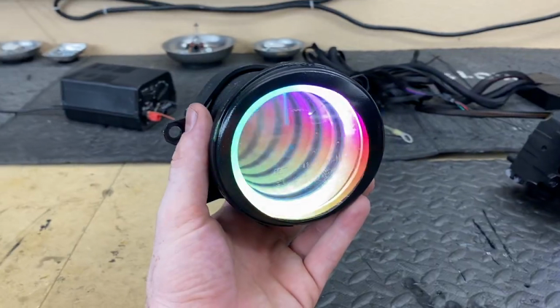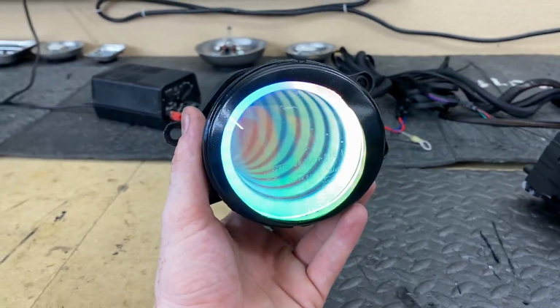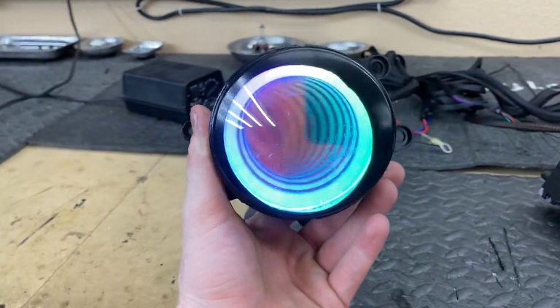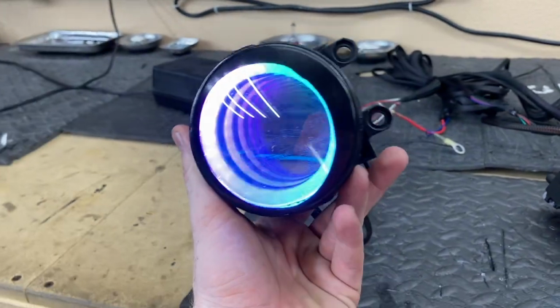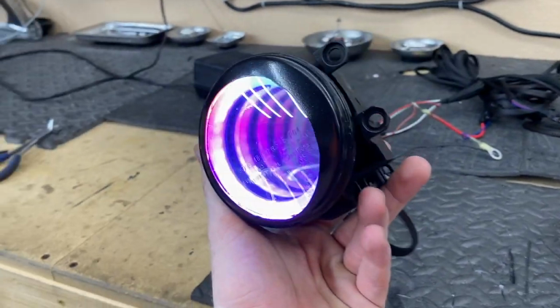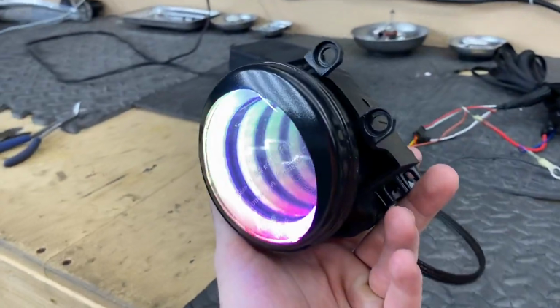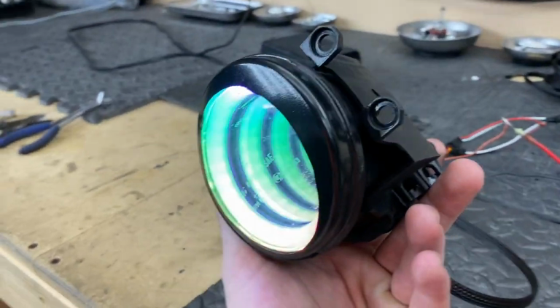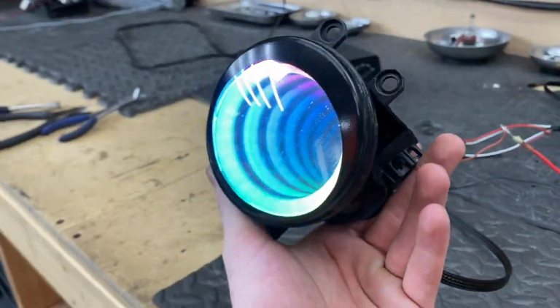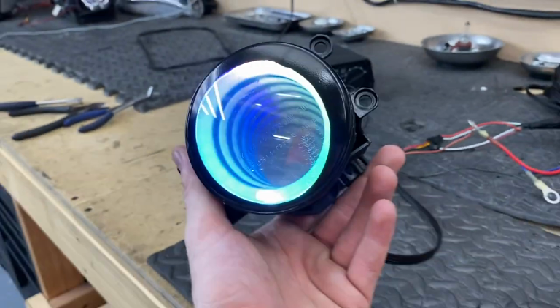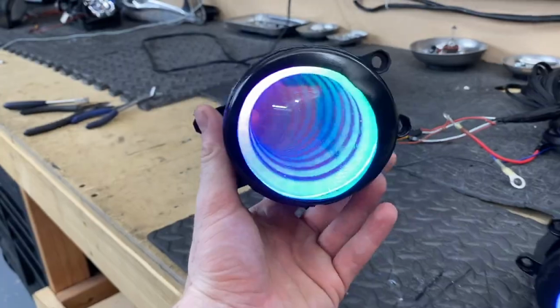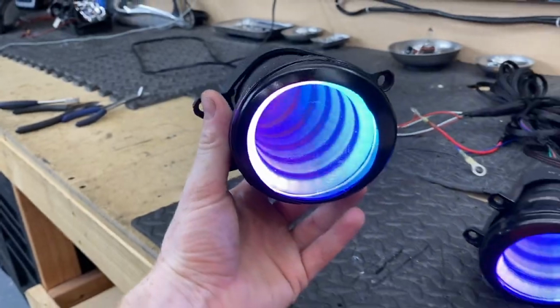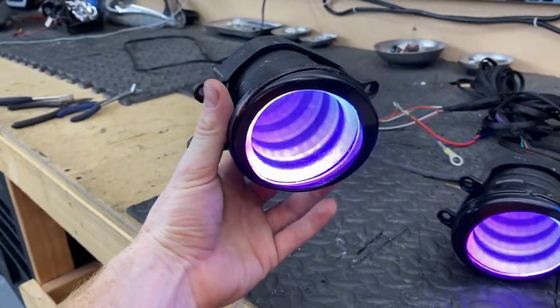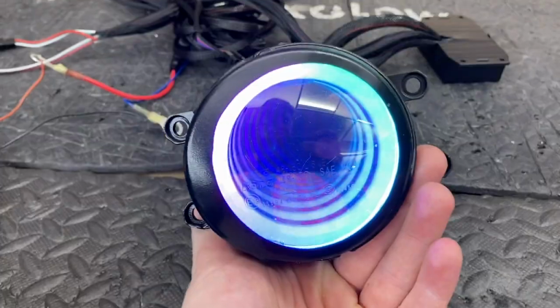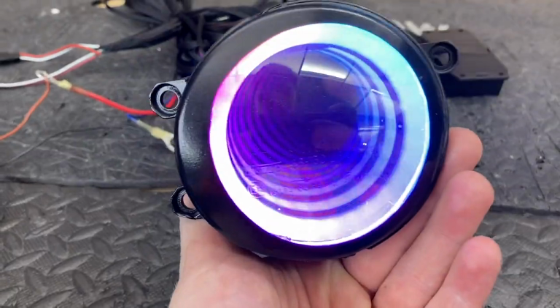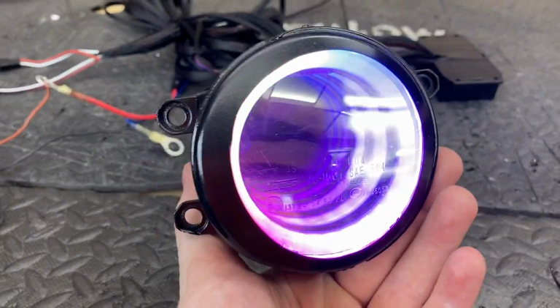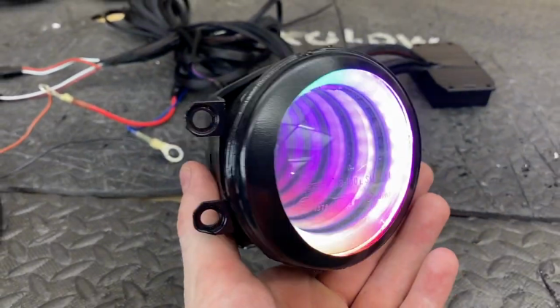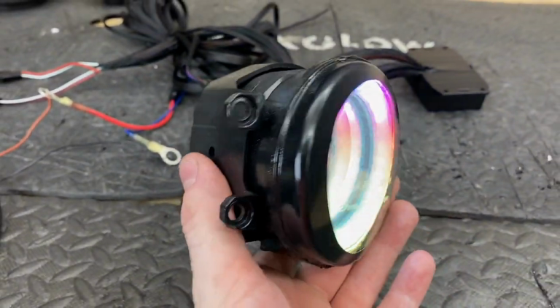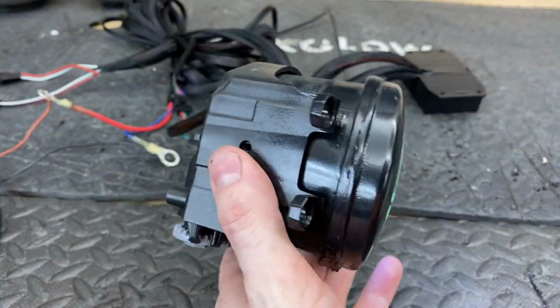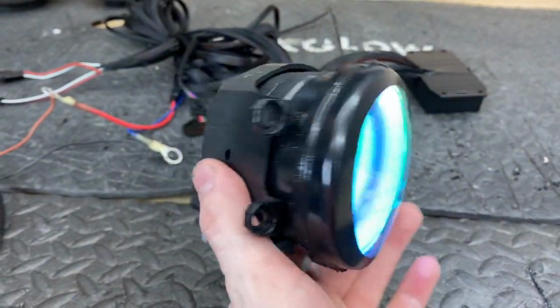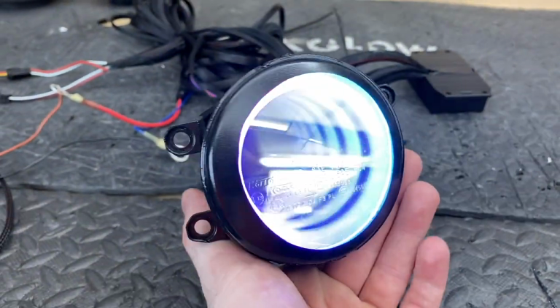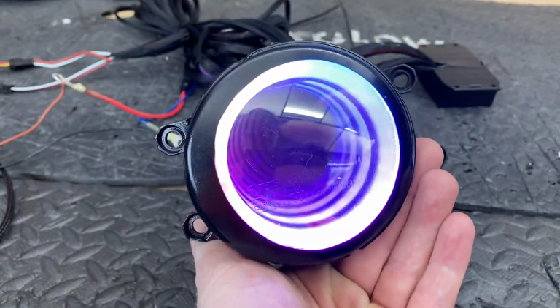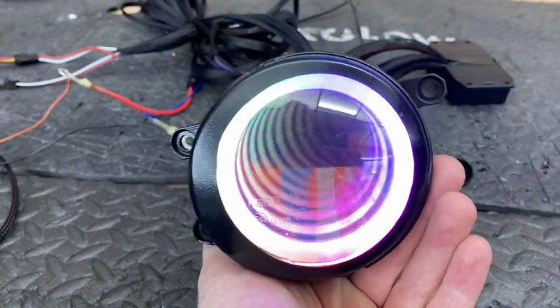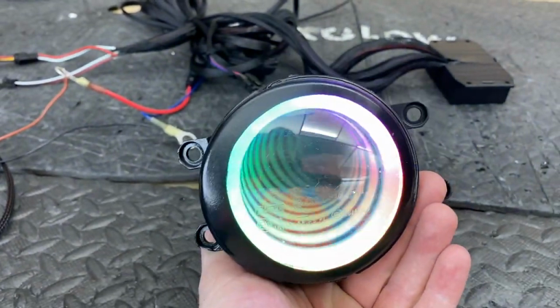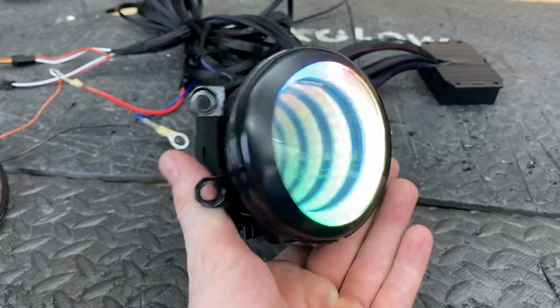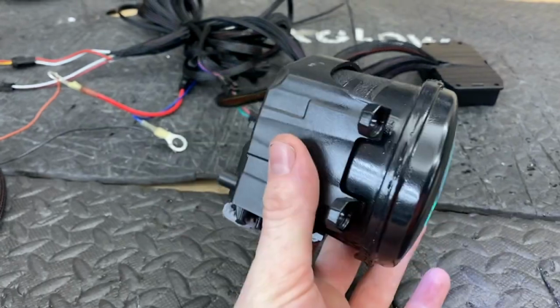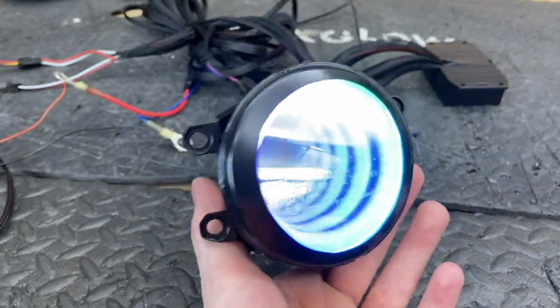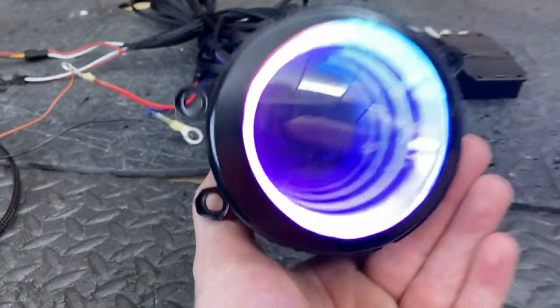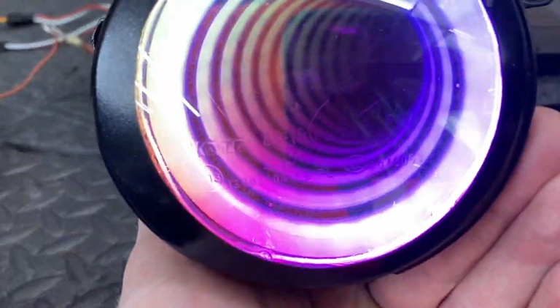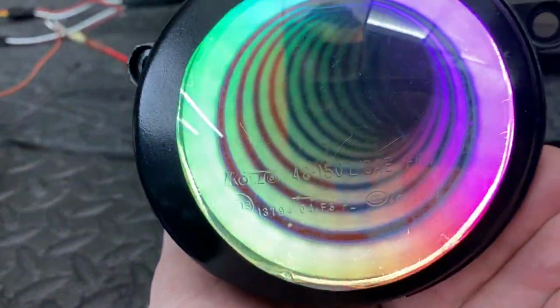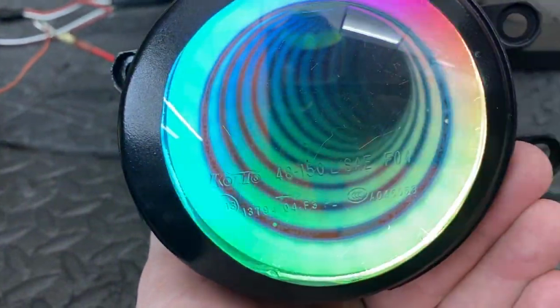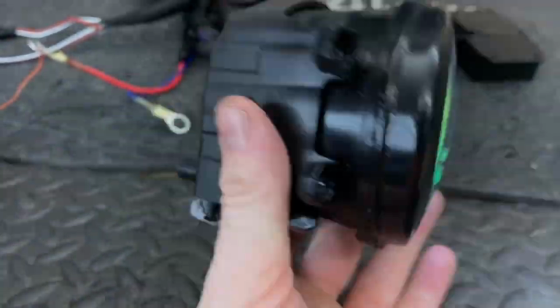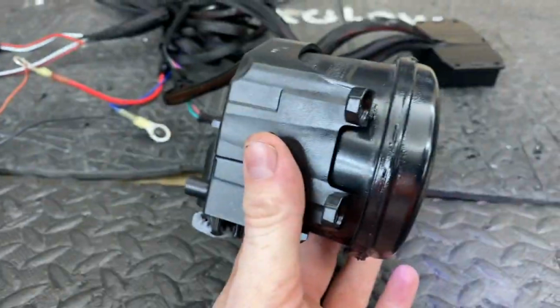Before we installed them, I wanted to talk about why you may not want infinity mirrors on your own car. But first, look how weird this is to hold — I don't know why, it just obviously looks like it should go in deeper than it really is.